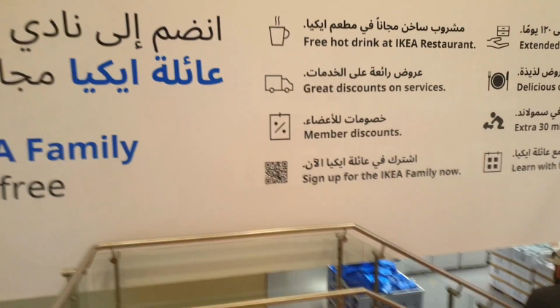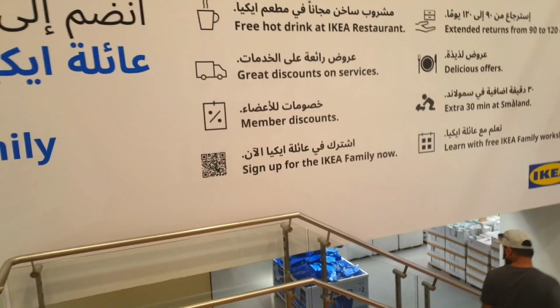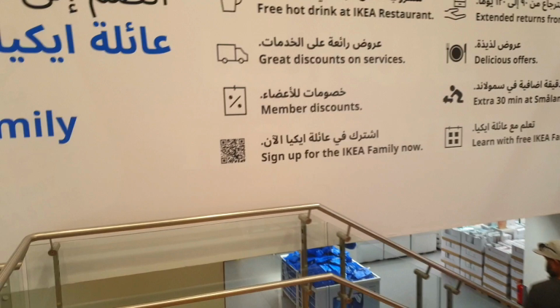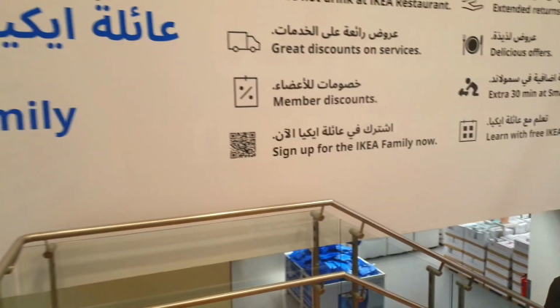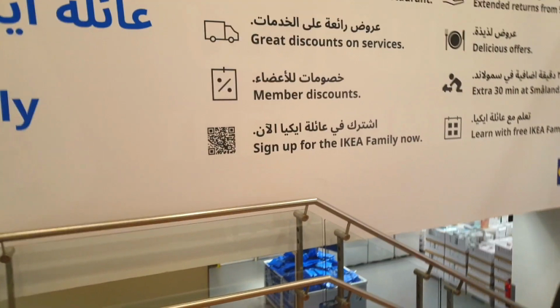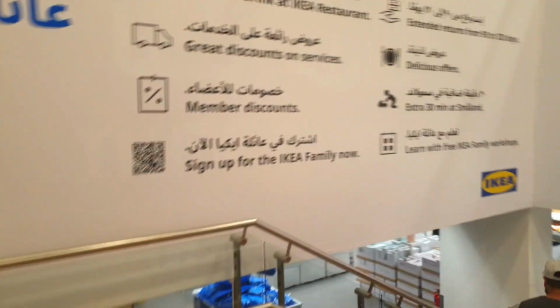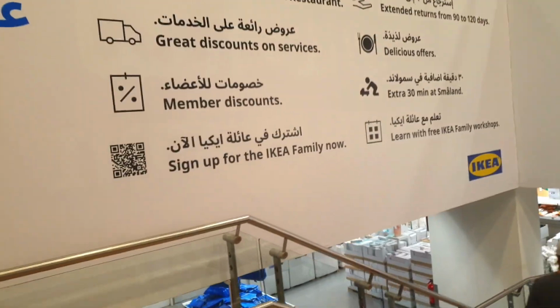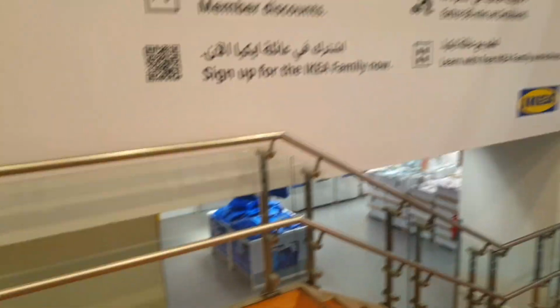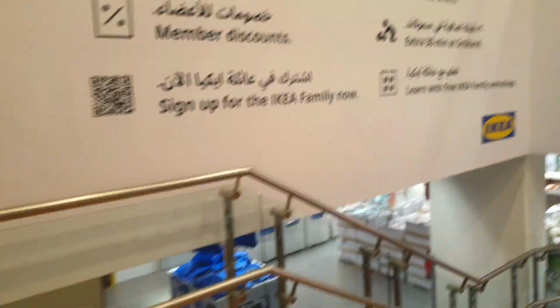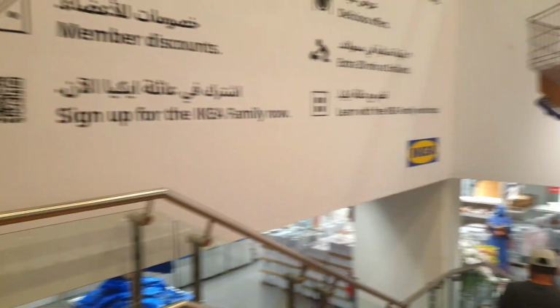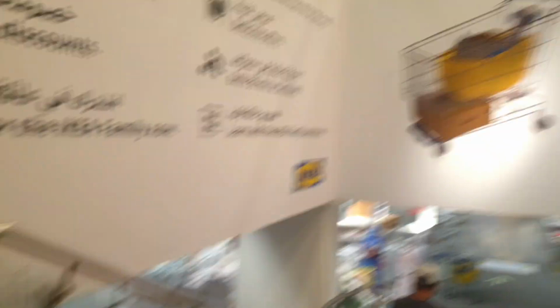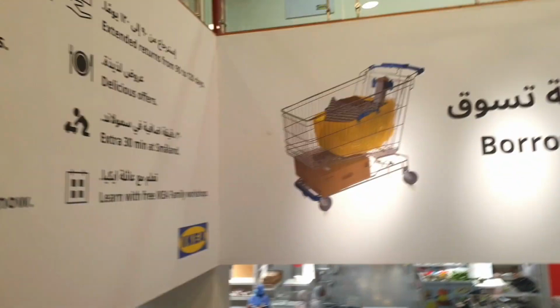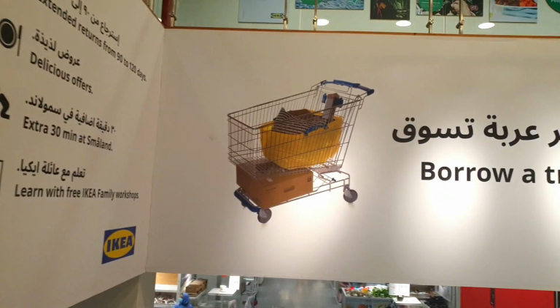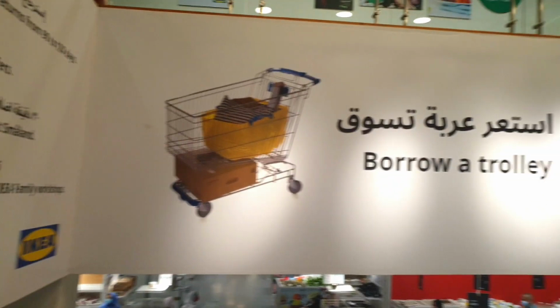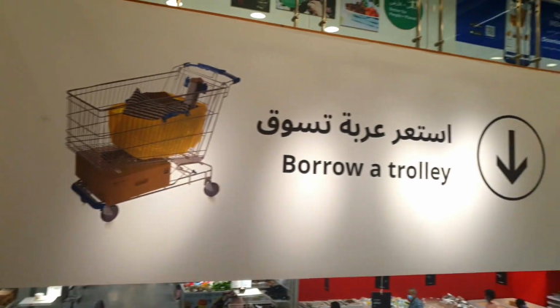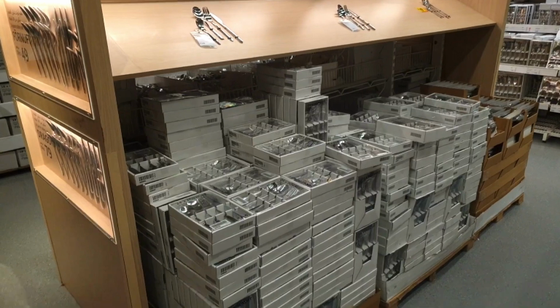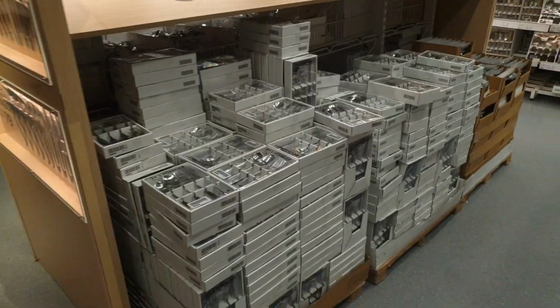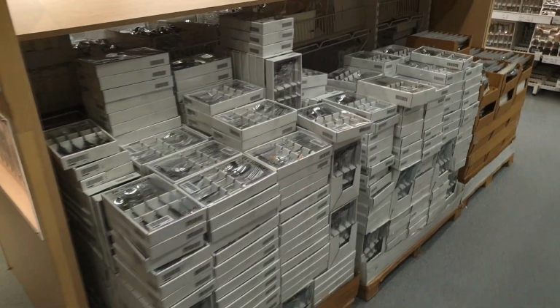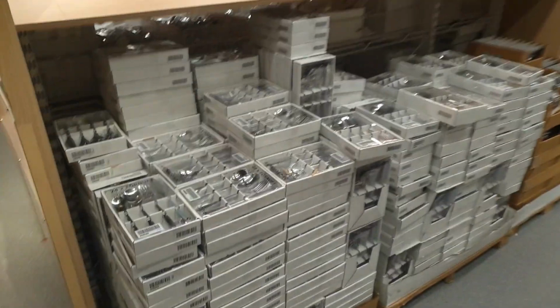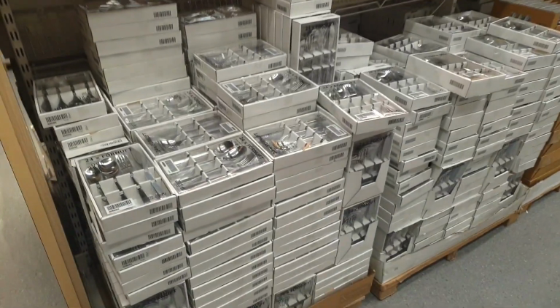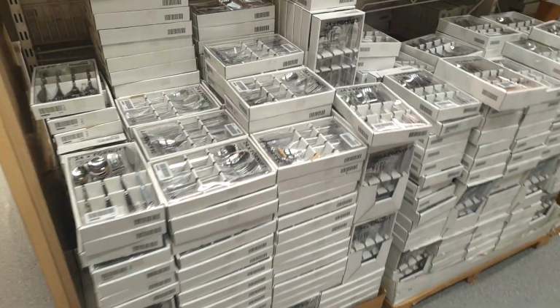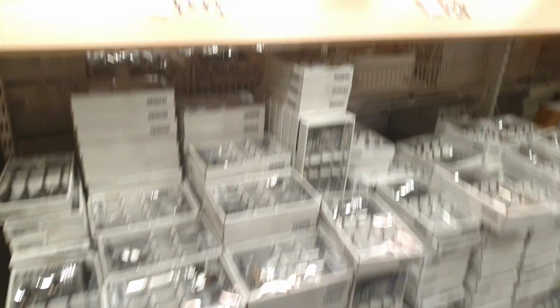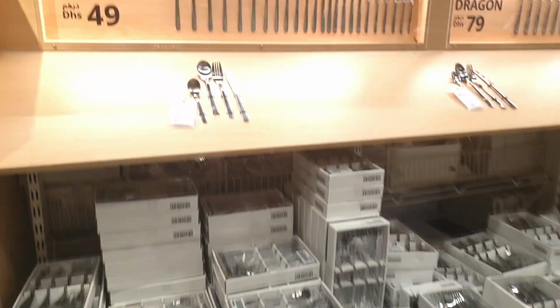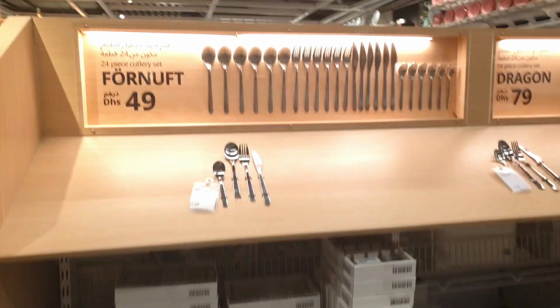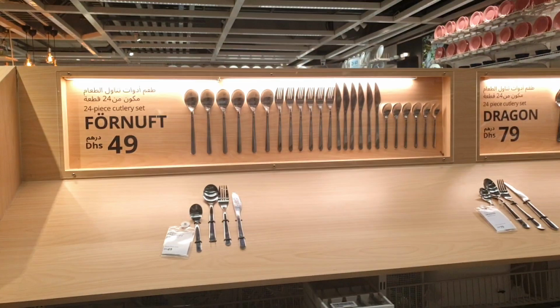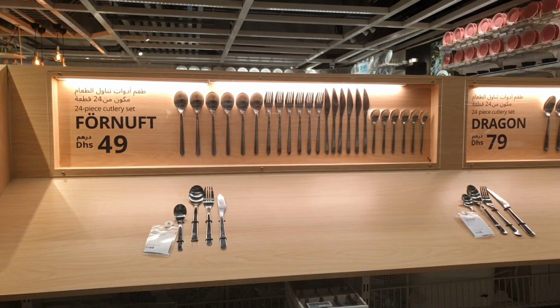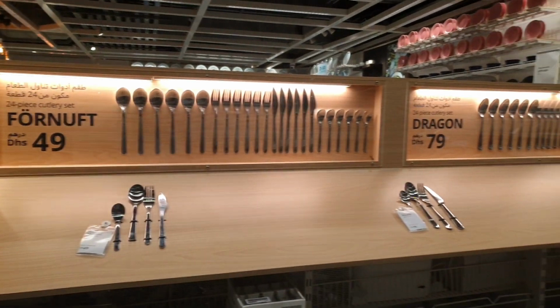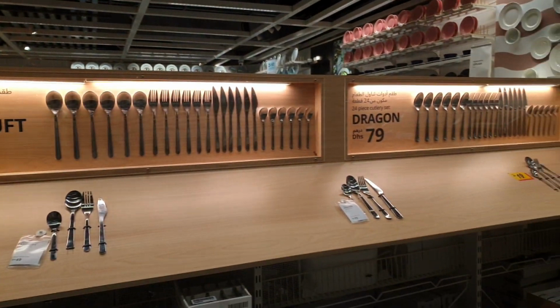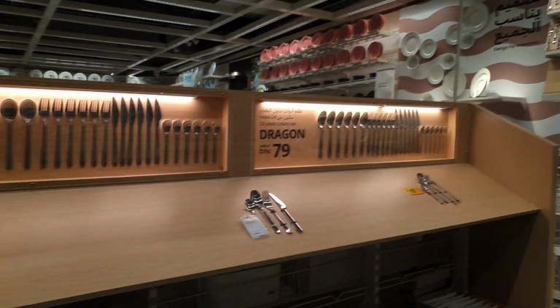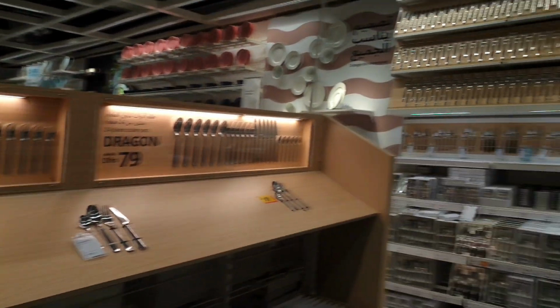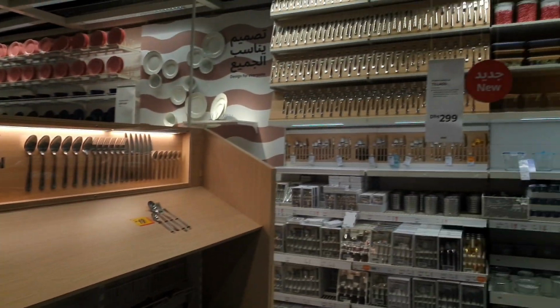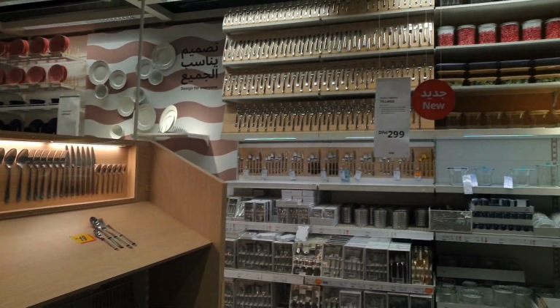IKEA does have a membership program — it's called IKEA Family. If you join, you get discounts on already discounted prices, which is great. You save a lot. What else do you want? When you come to IKEA, you can shop and save at the same time.